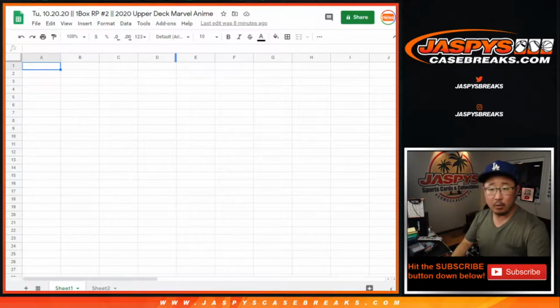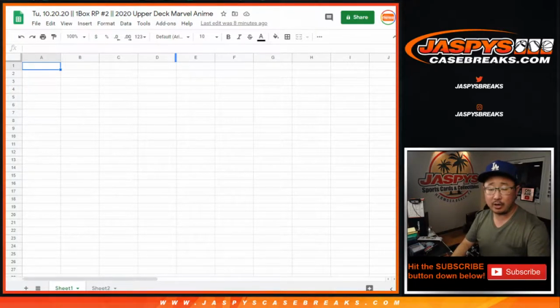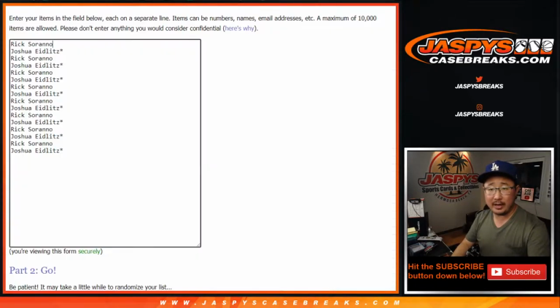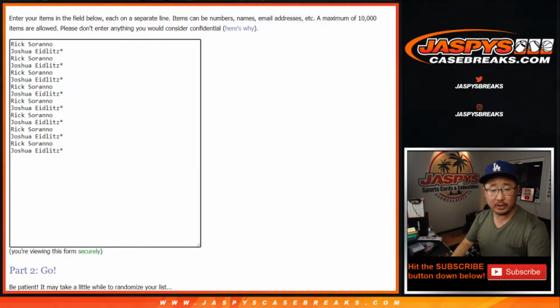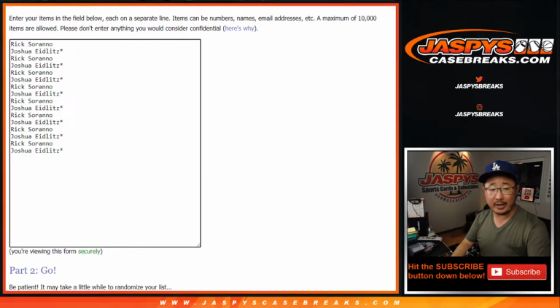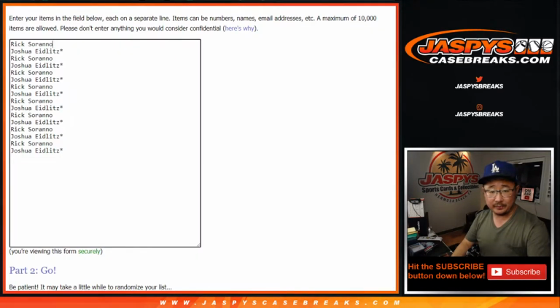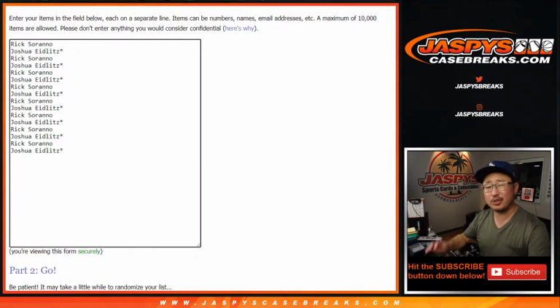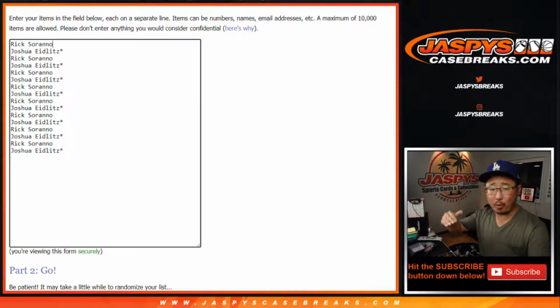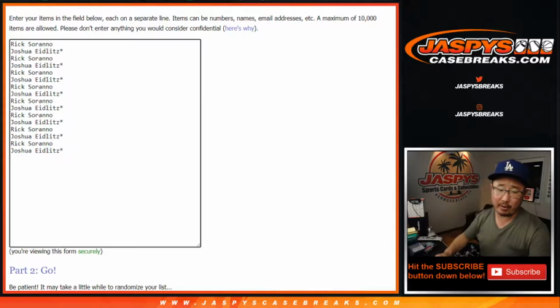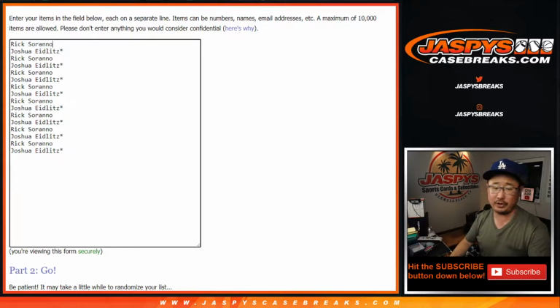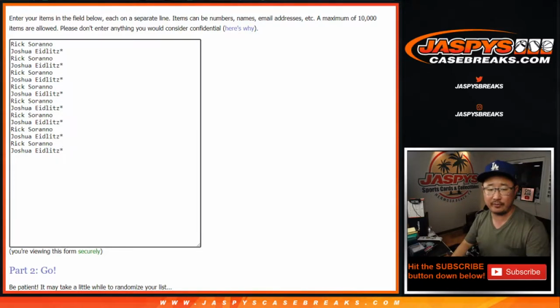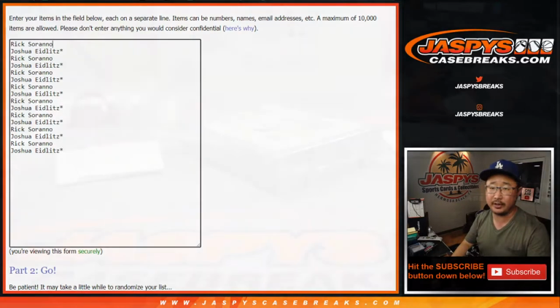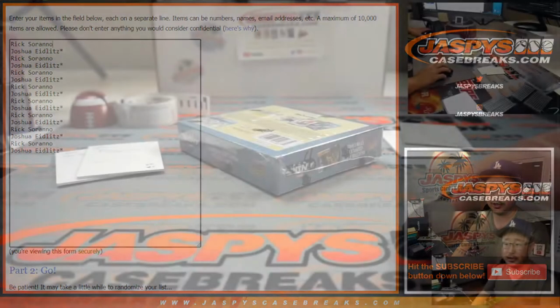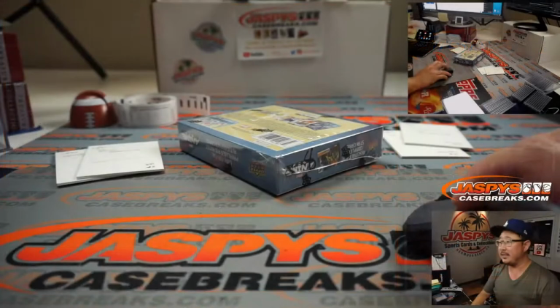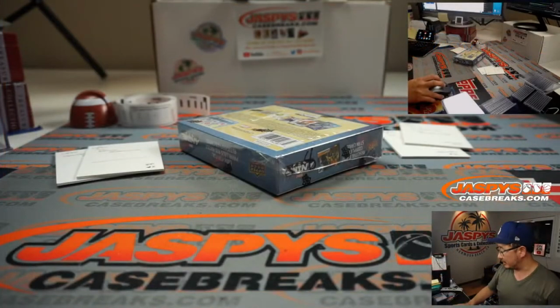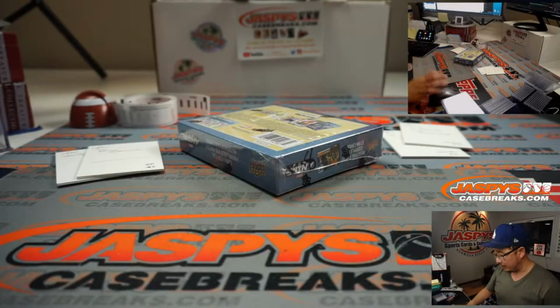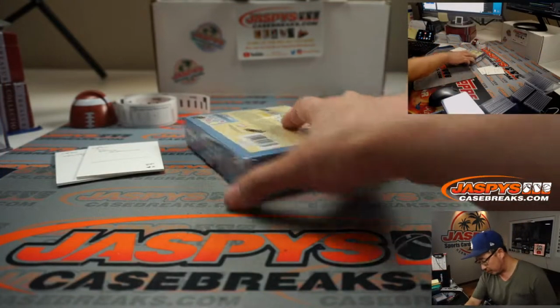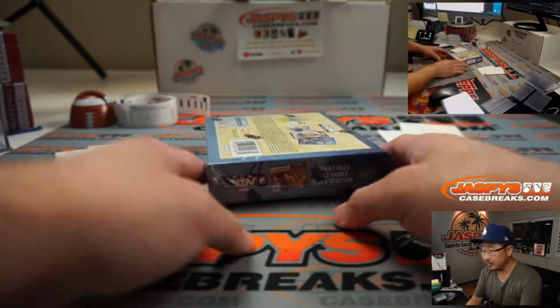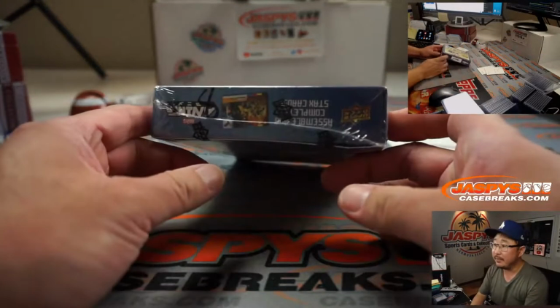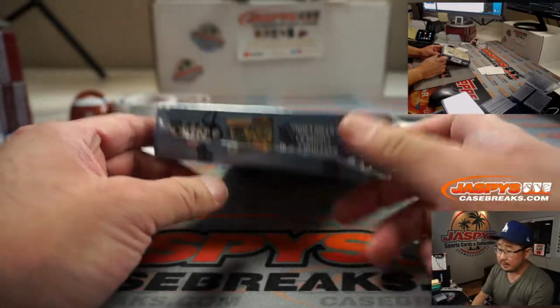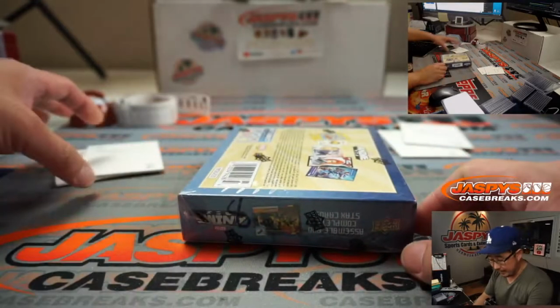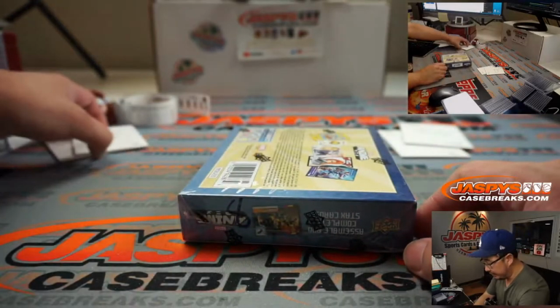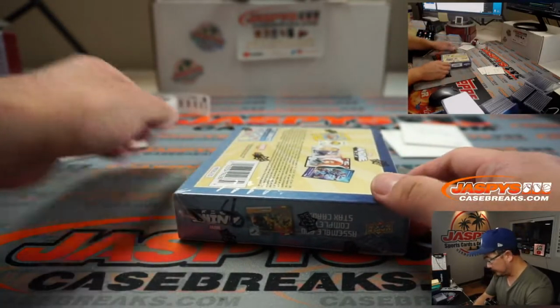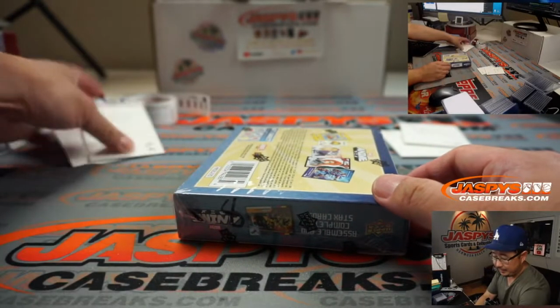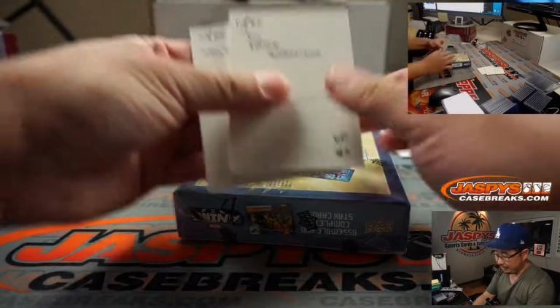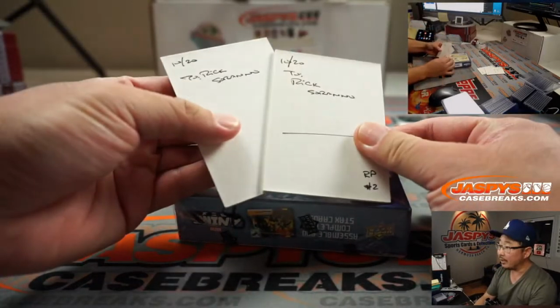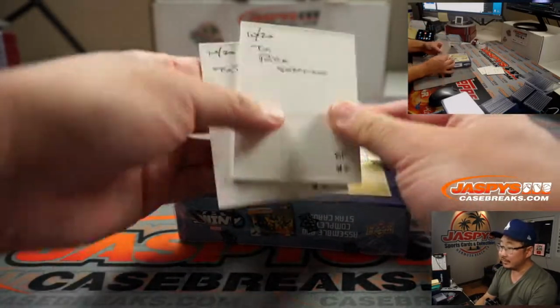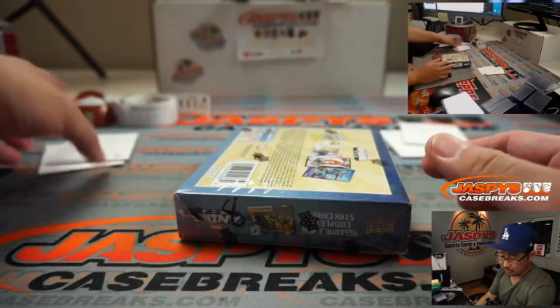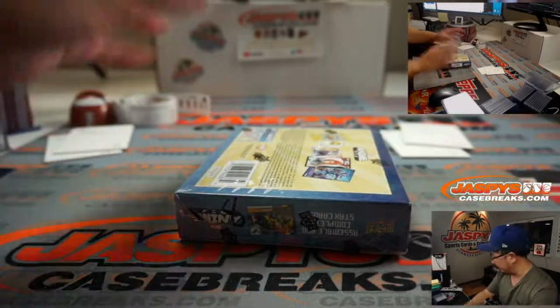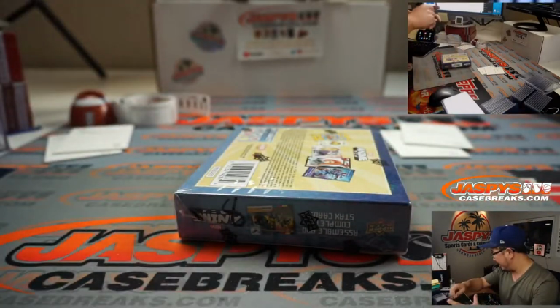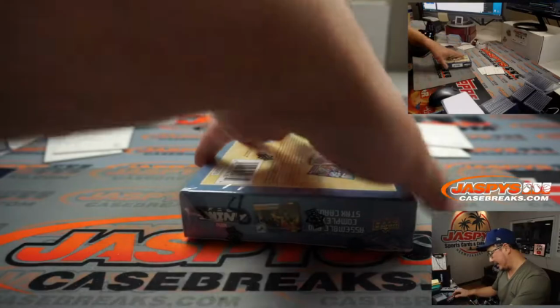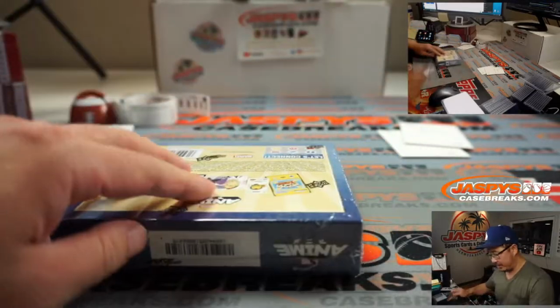So now we're going to open up the packs, number all the packs with the labels right there, then randomize your names, randomize the pack numbers. We'll match you up with a pack and then rip it open. We're going to start with Rick — just going to go in the order that they were purchased. Rick first and then Josh second. There's pack eight right there. I got all your names on the little cards already, so we can bag them up right away.